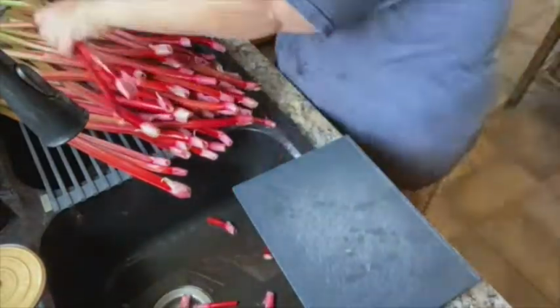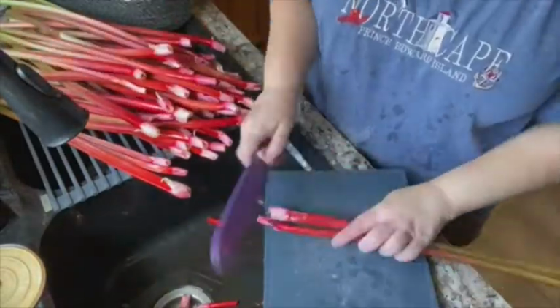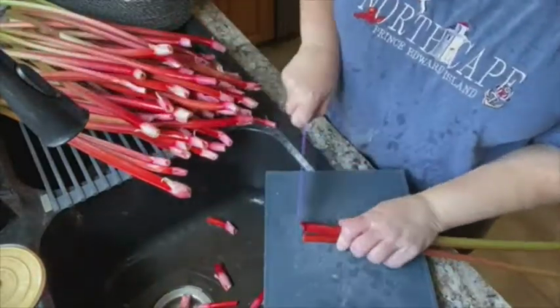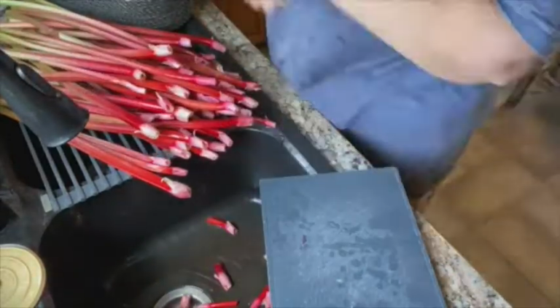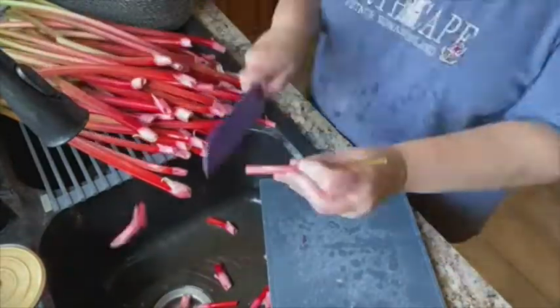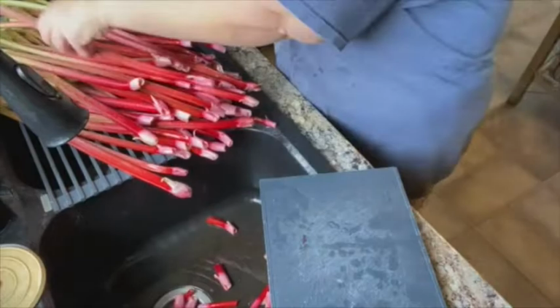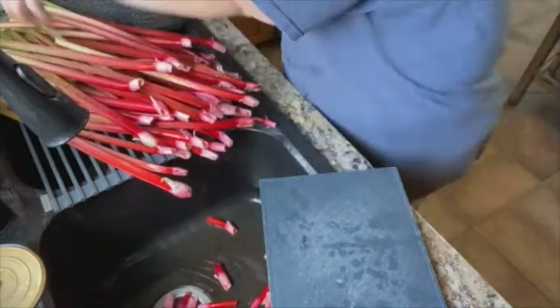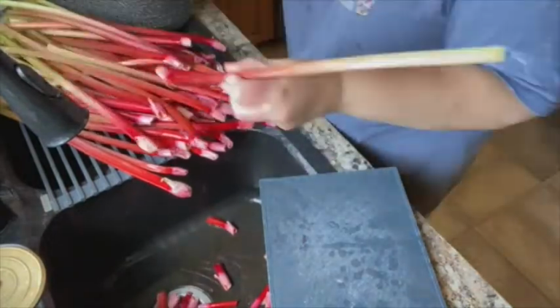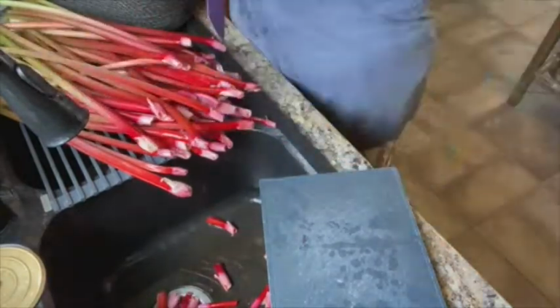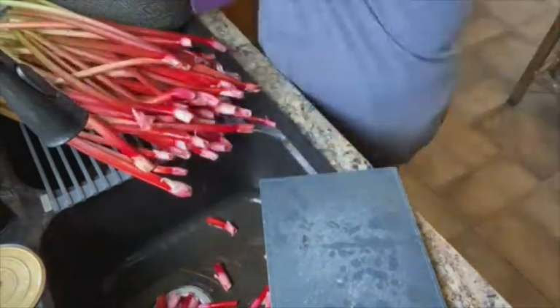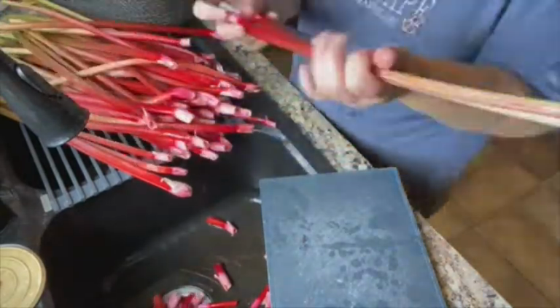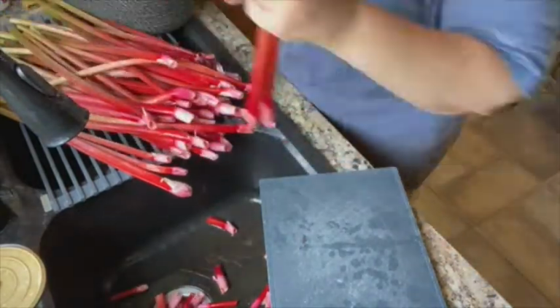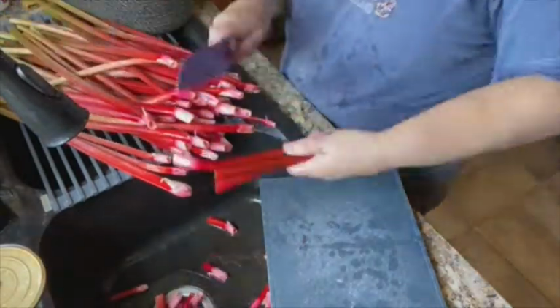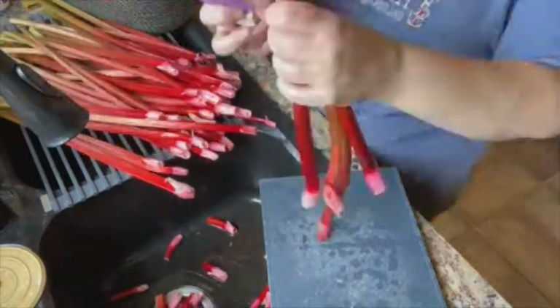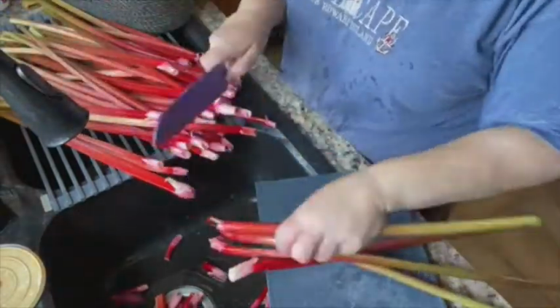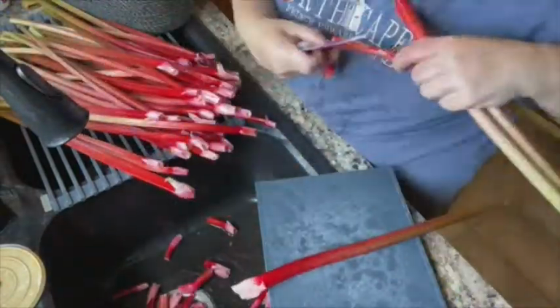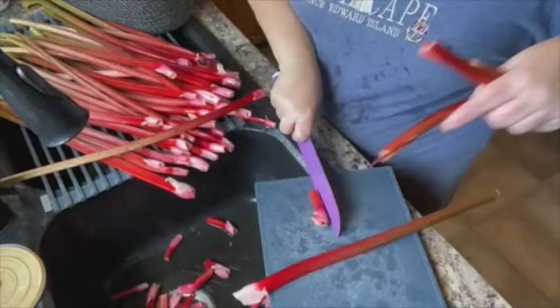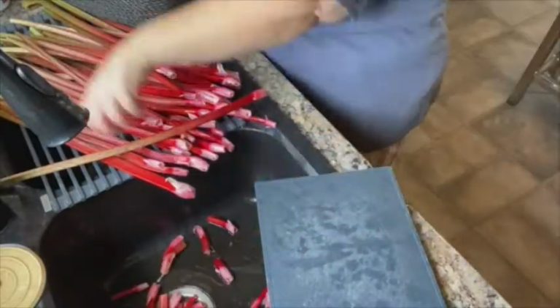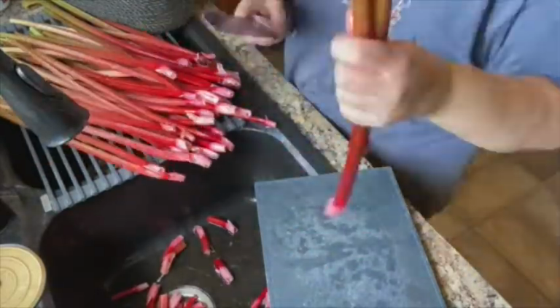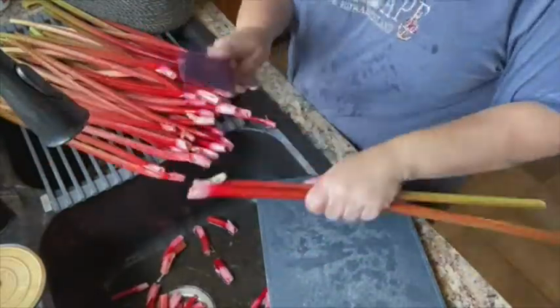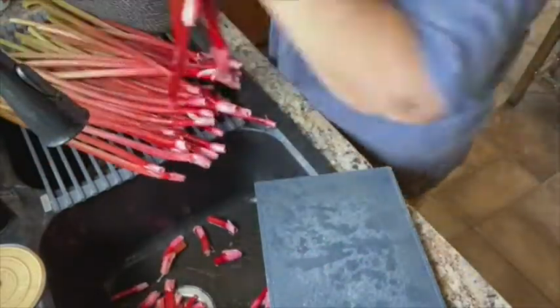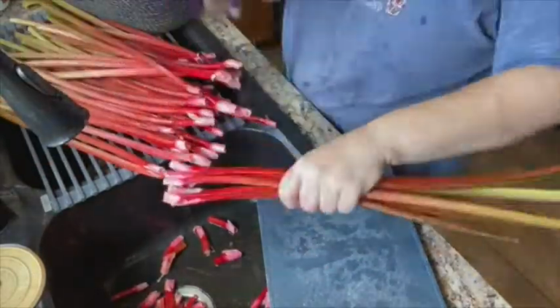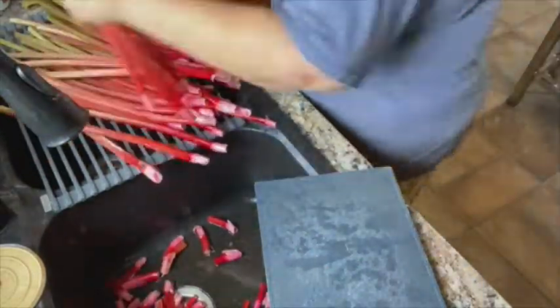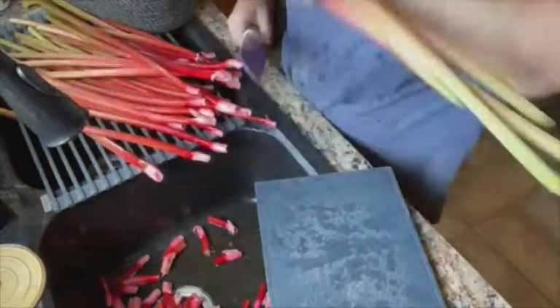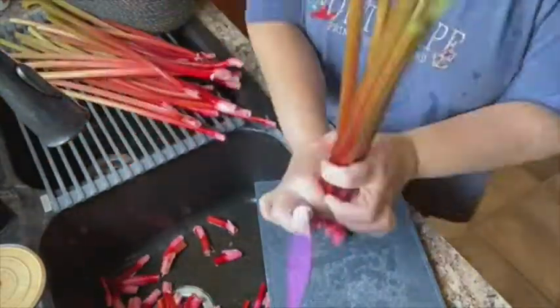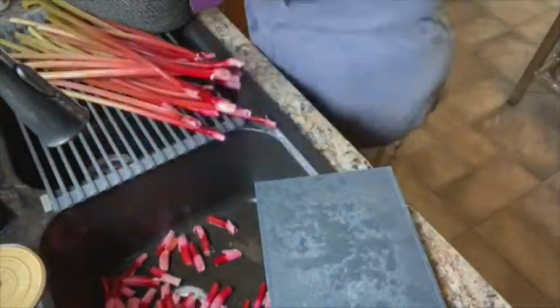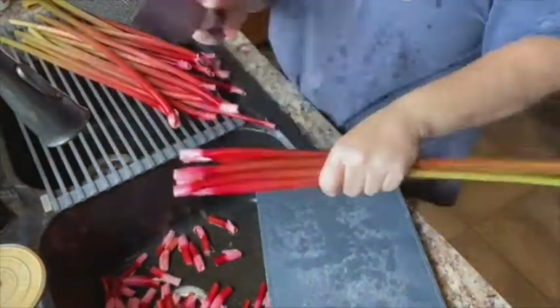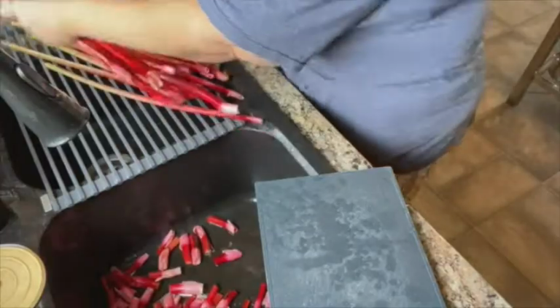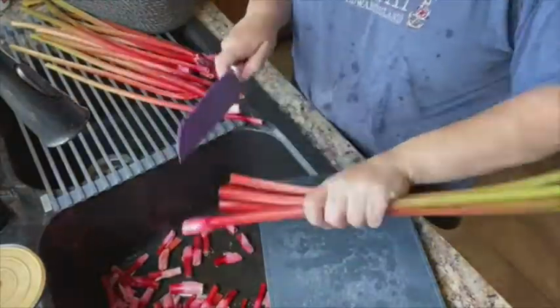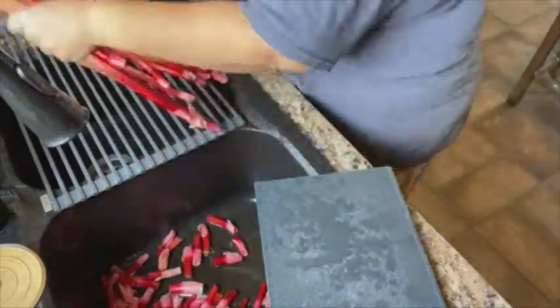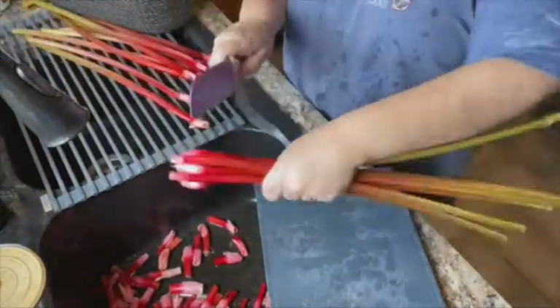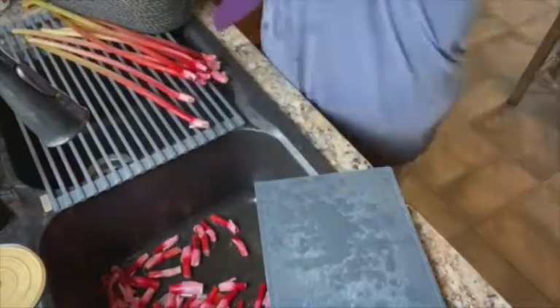My little cutting board idea - that failed. Thank goodness I have sharp knives. Samurai action. It actually worked pretty good; I was pretty happy with it. And lots of great compost for the hugelkultur.